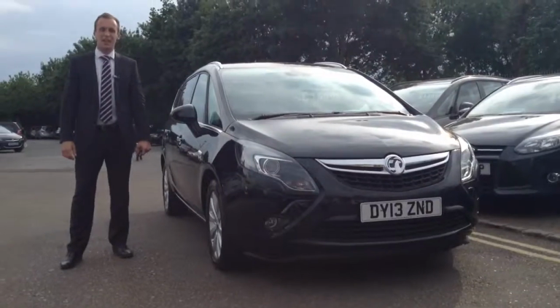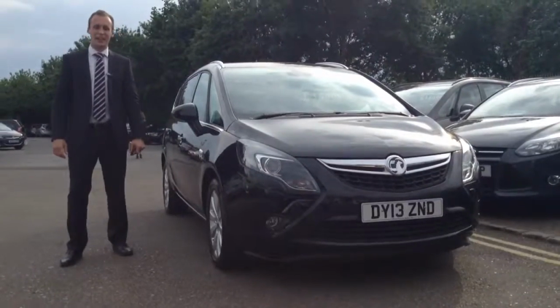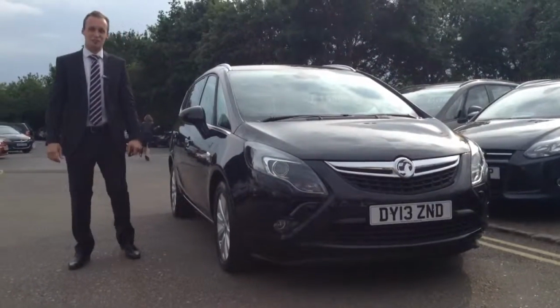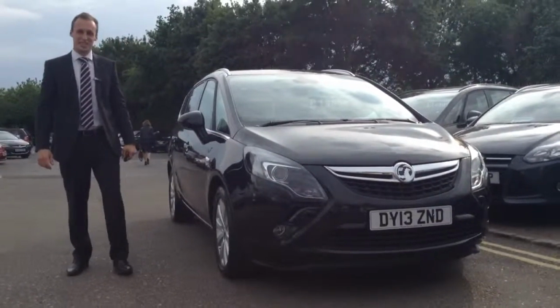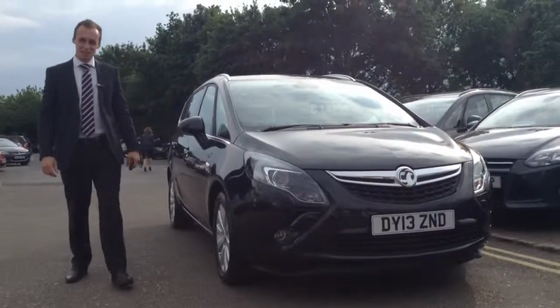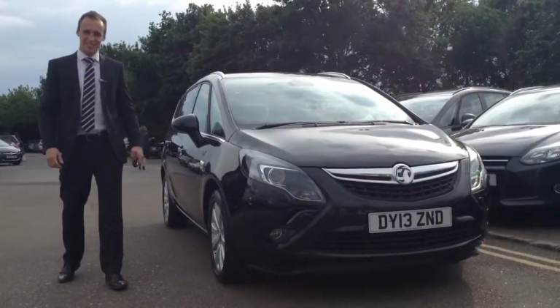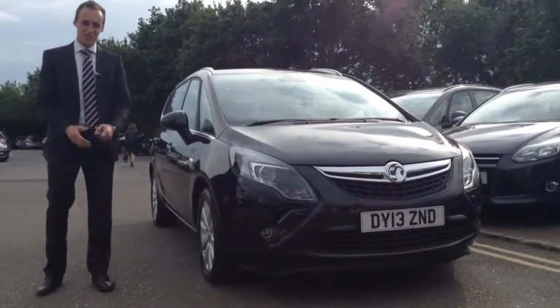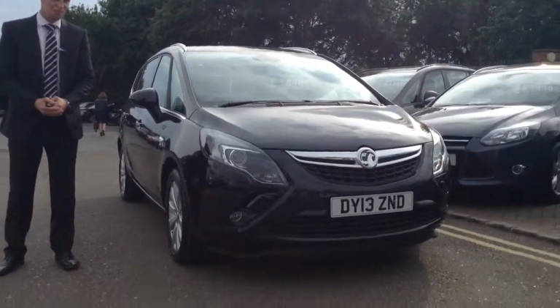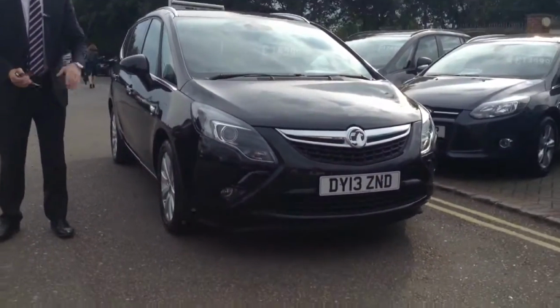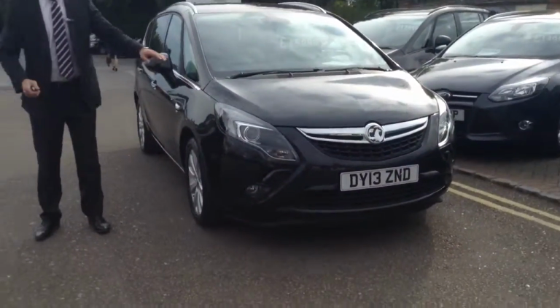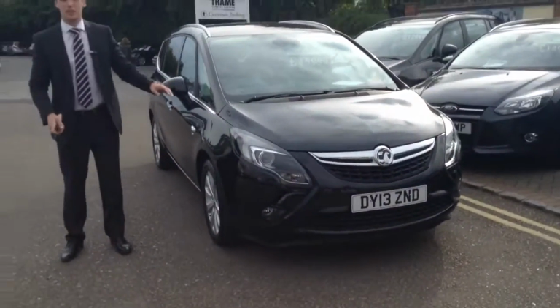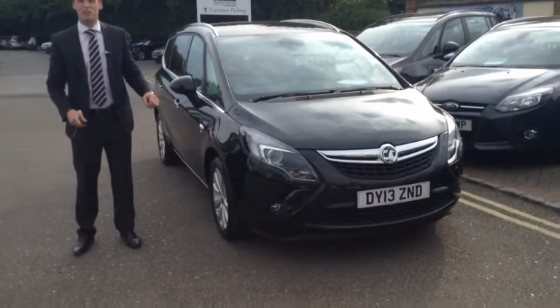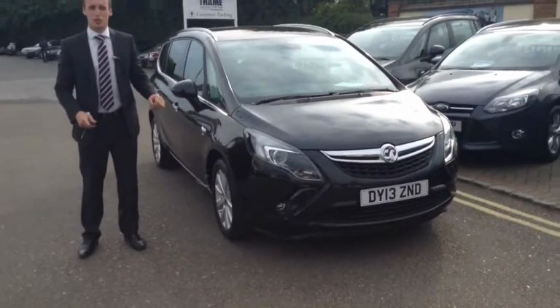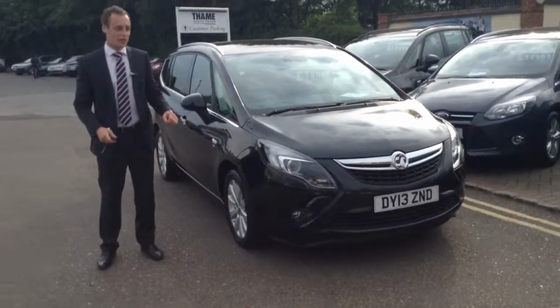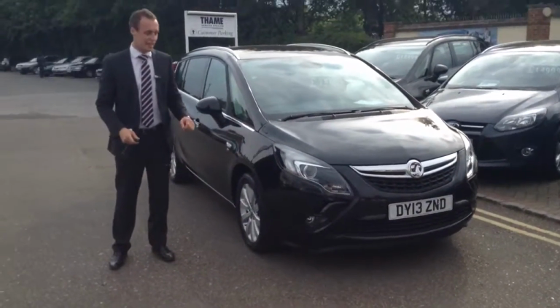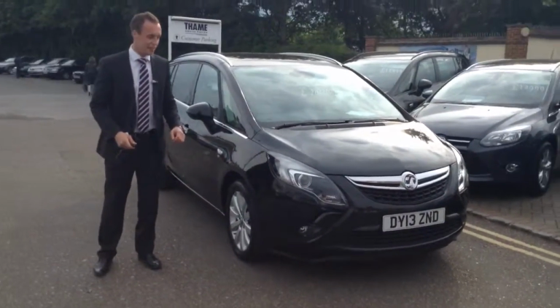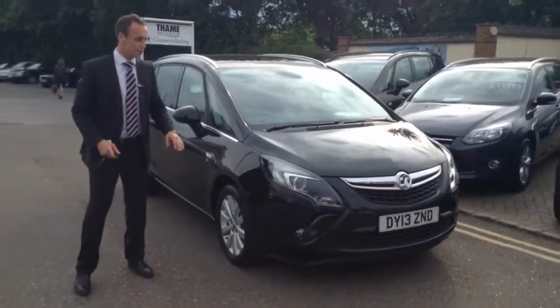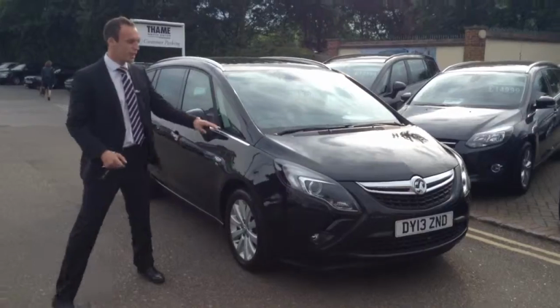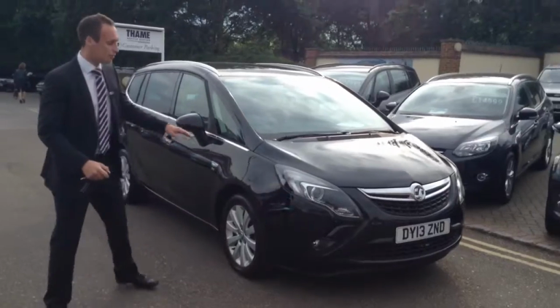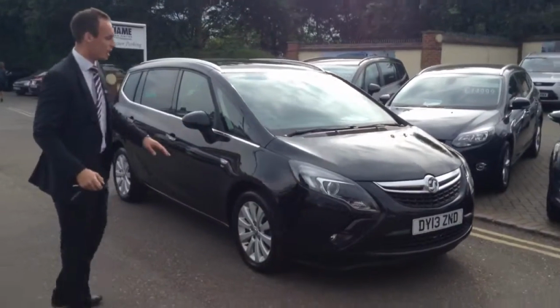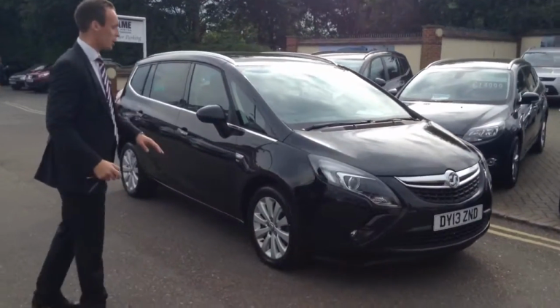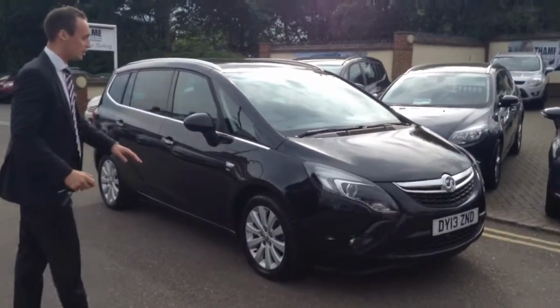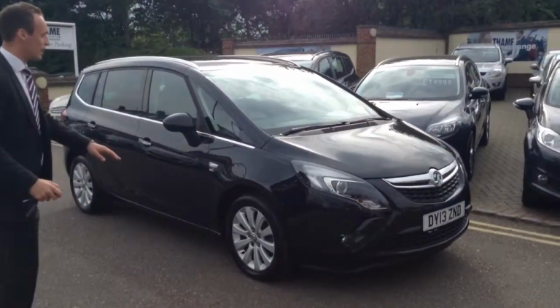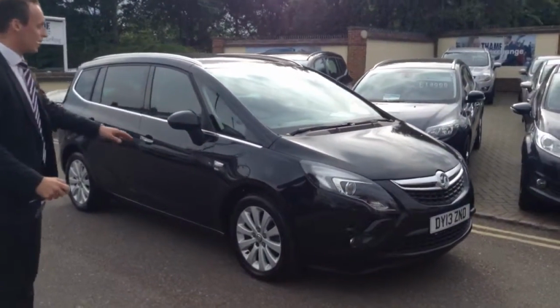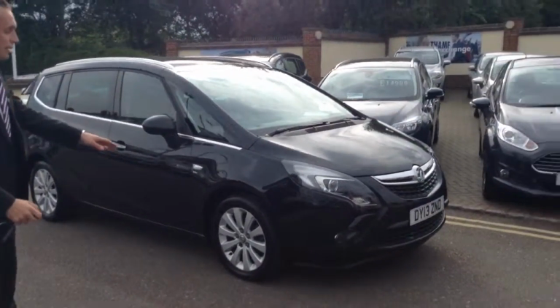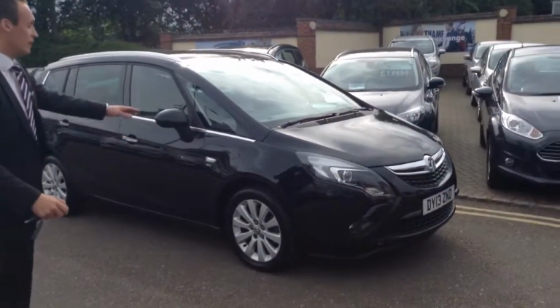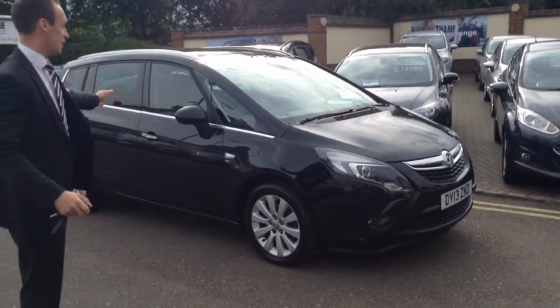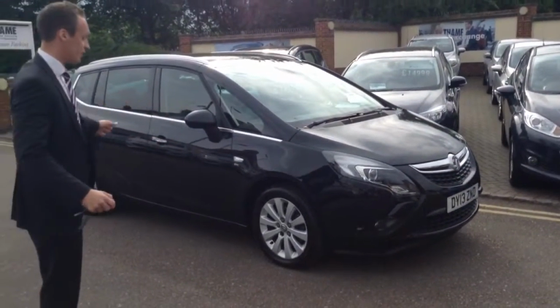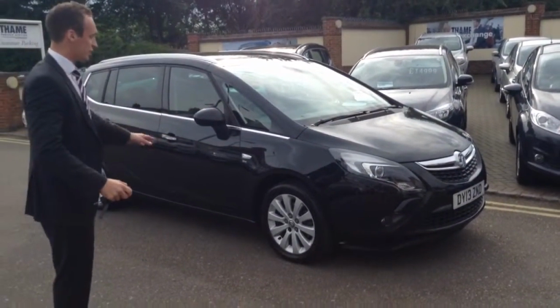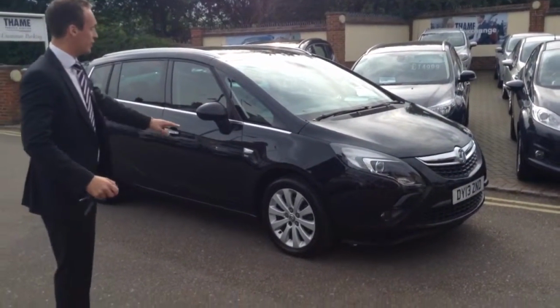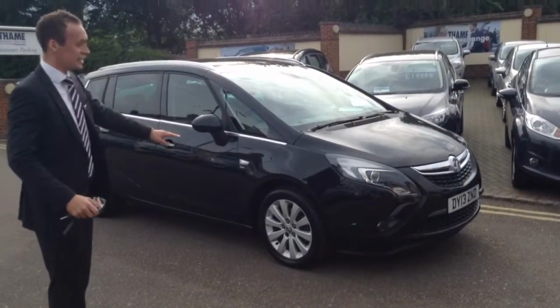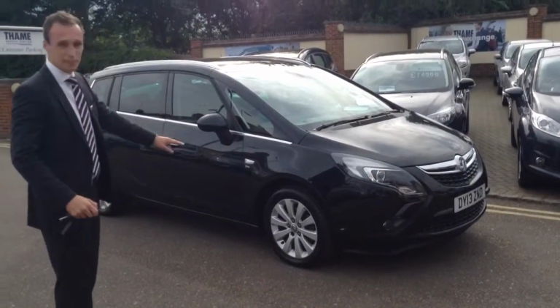Hello again, Richard Thames Service Station here. I've got a Voxel Zephyra Tourer to show you today. This one's in carbon flash — it looks great on the exterior, as you can see, with the SE spec.